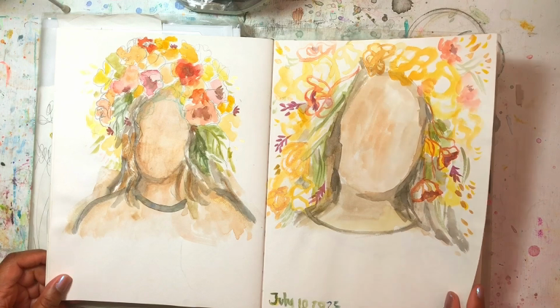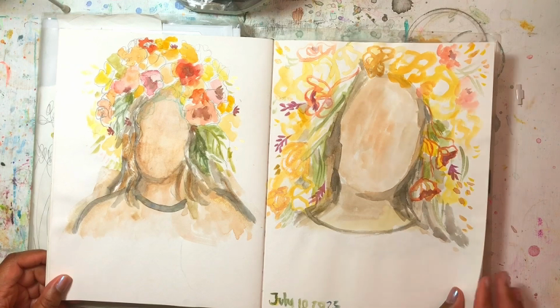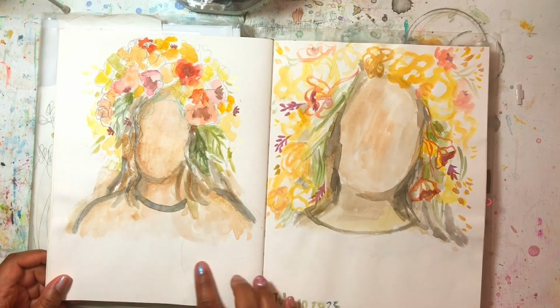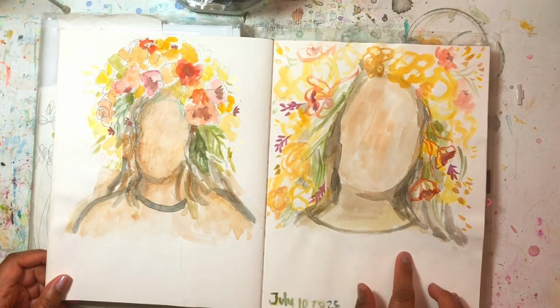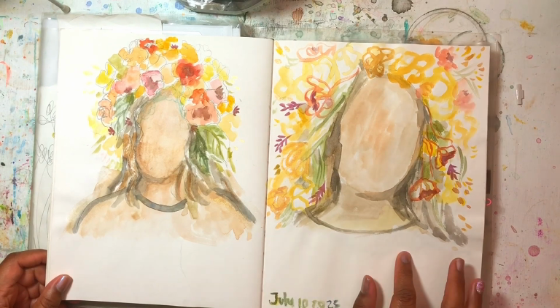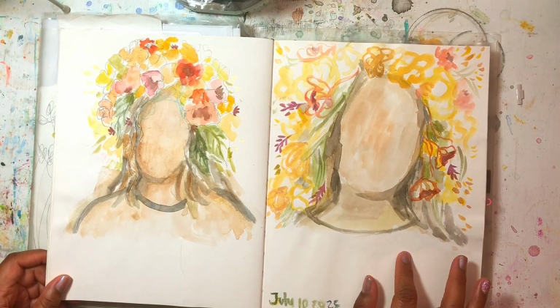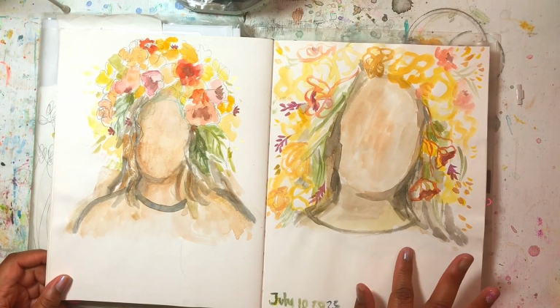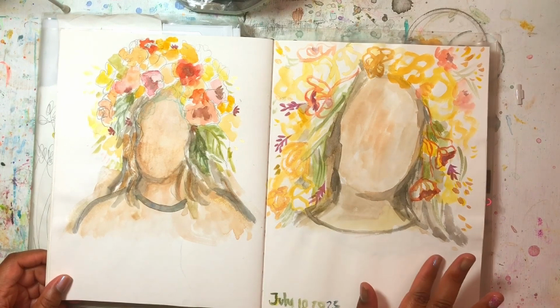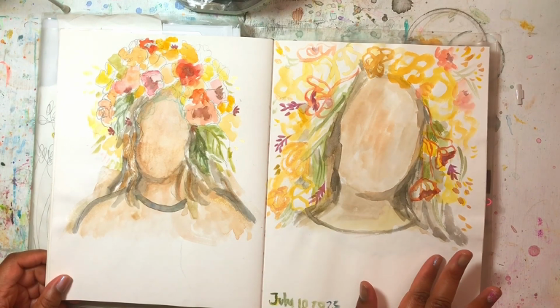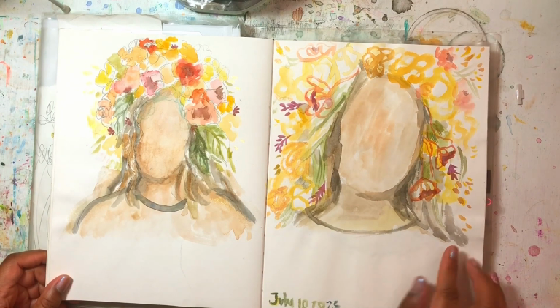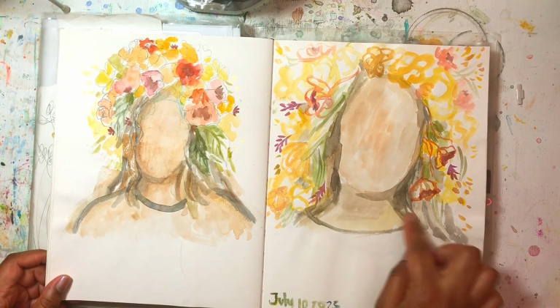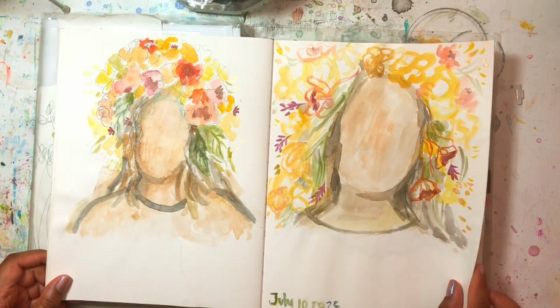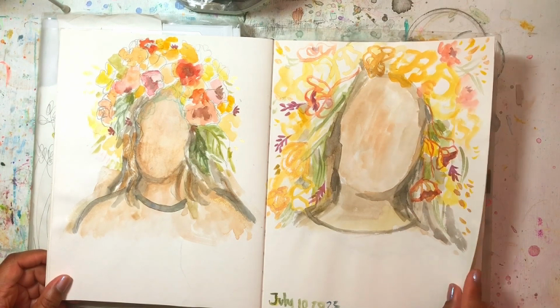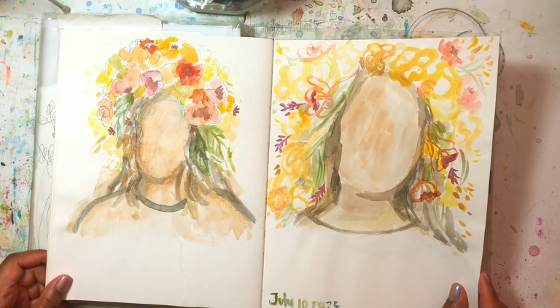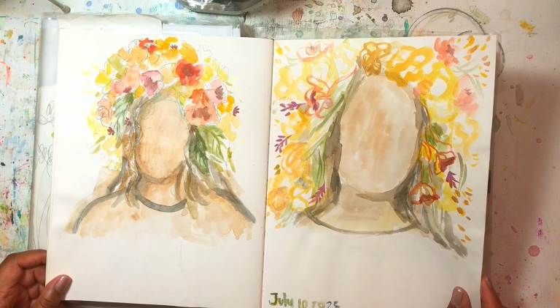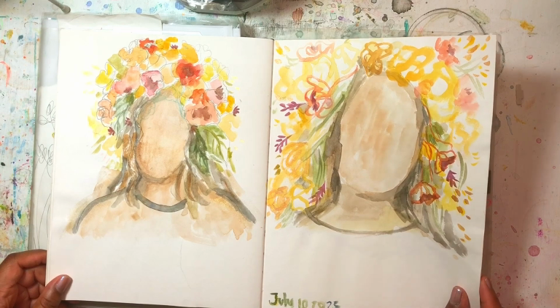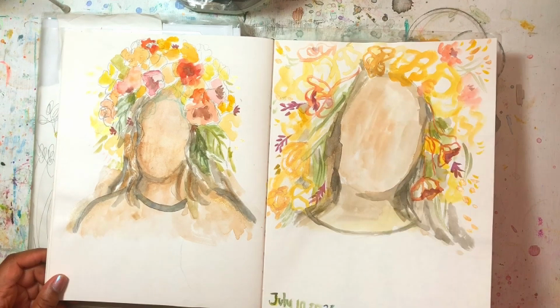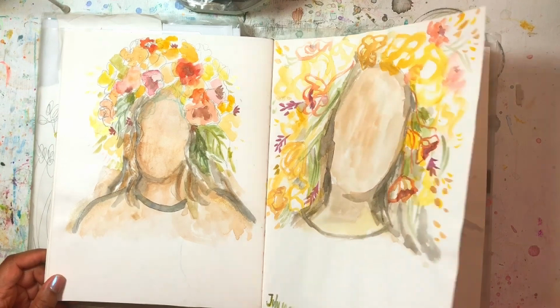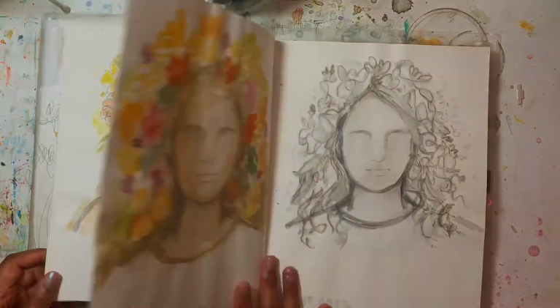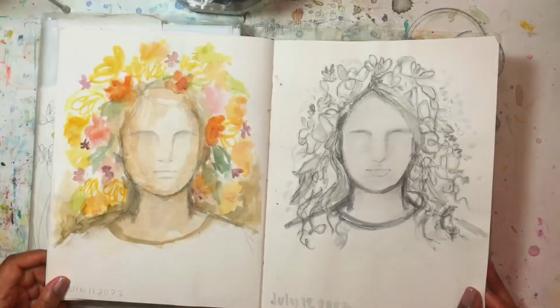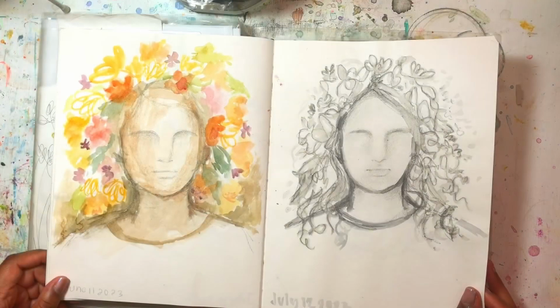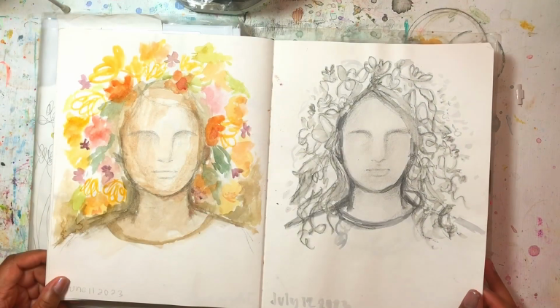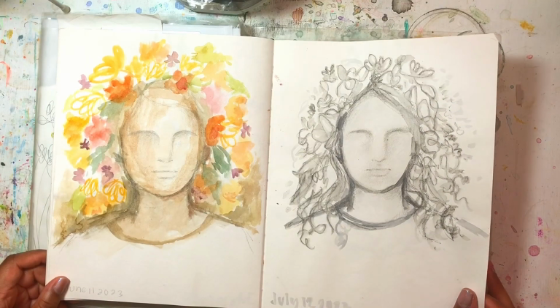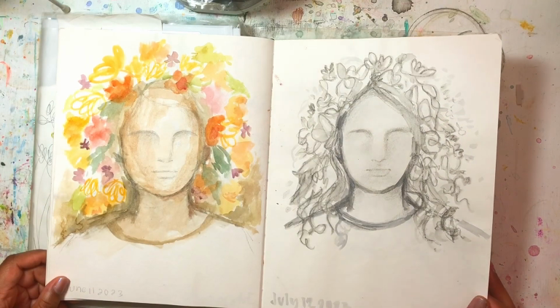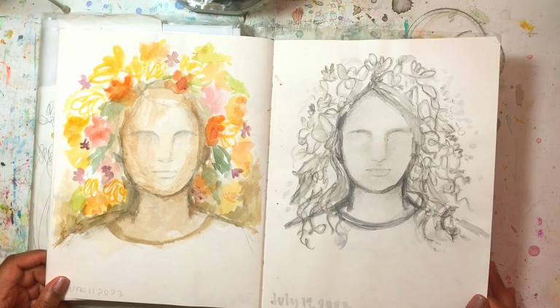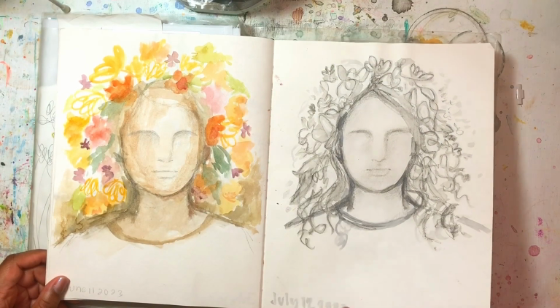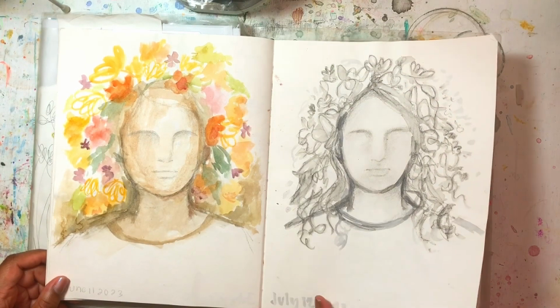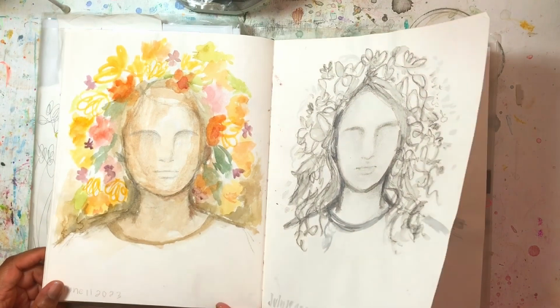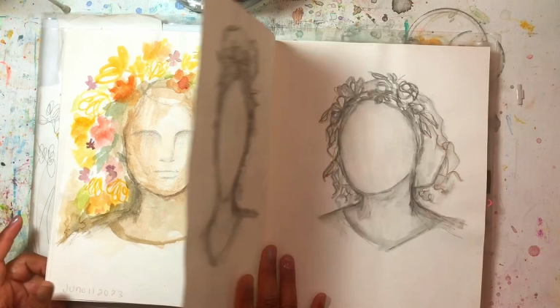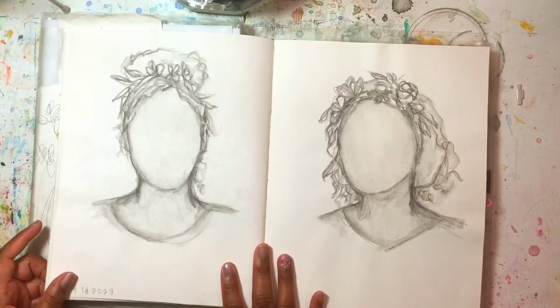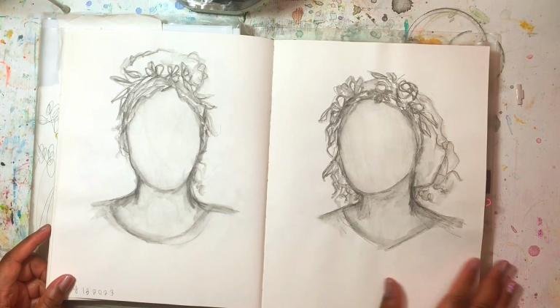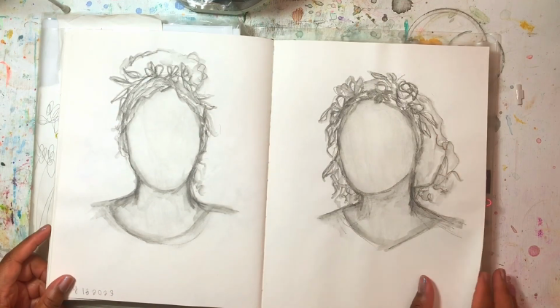I redid the faceless portraits and then I added watercolor and color pencil to these — the colors were ink, inktense, water-soluble graphite, and watercolor.